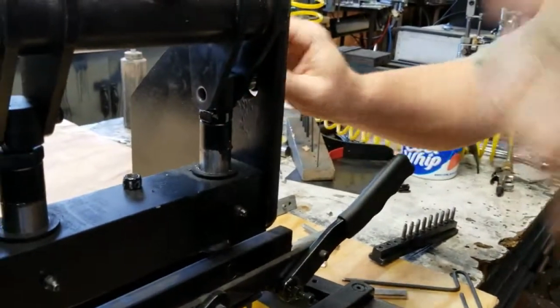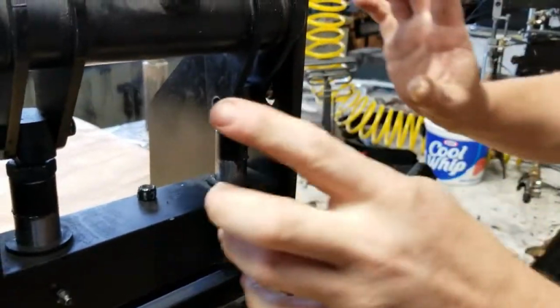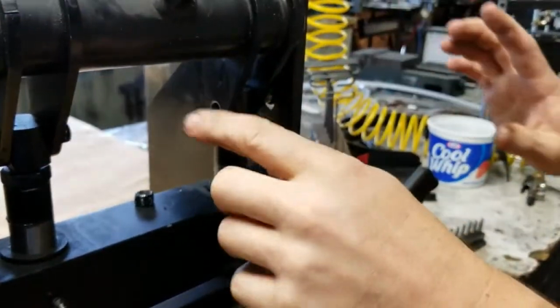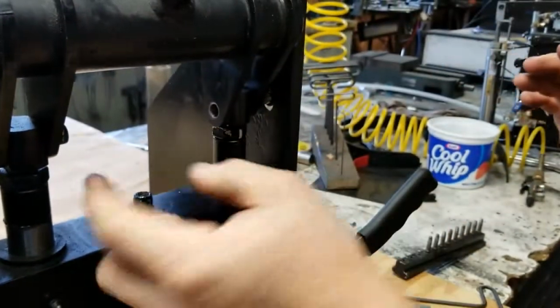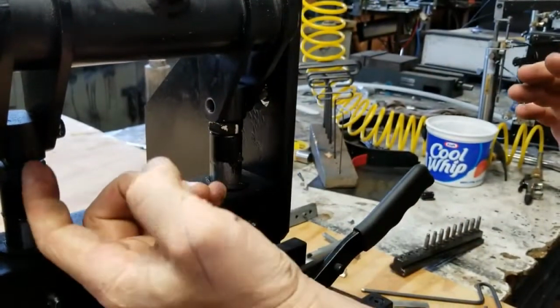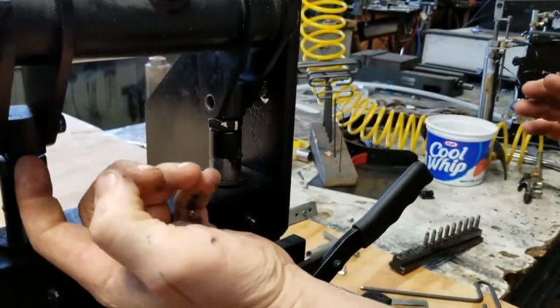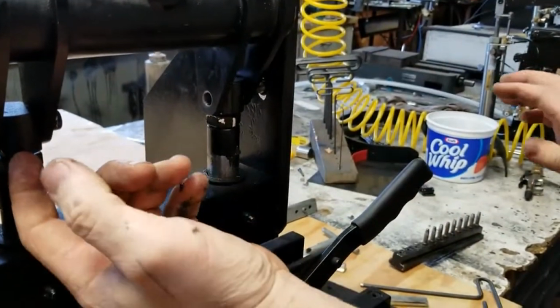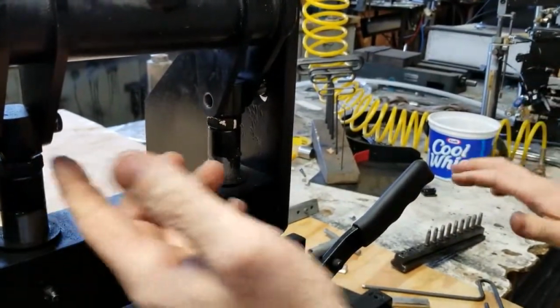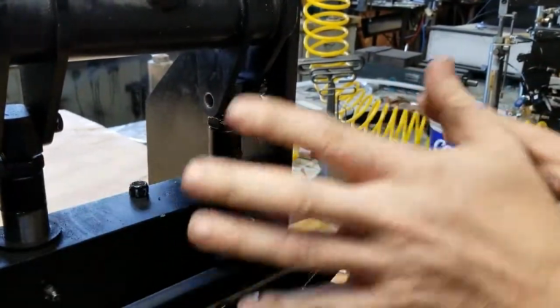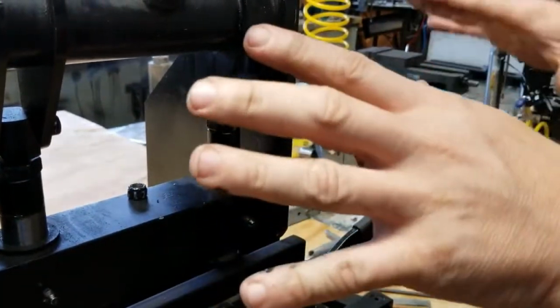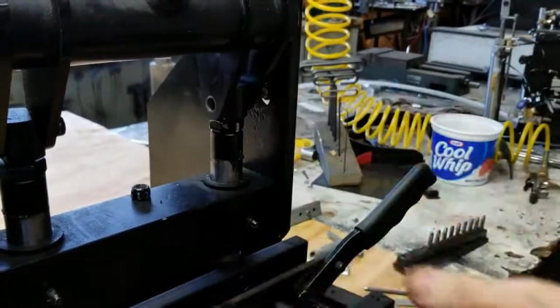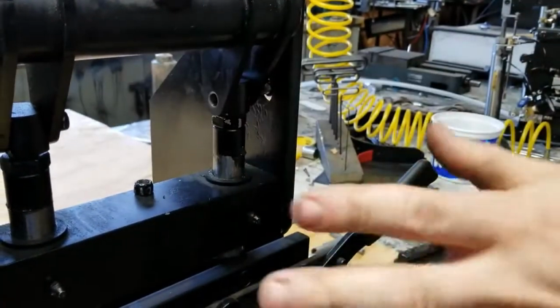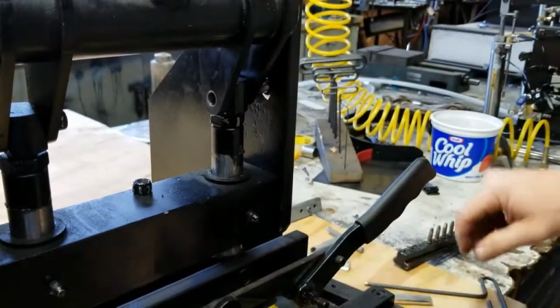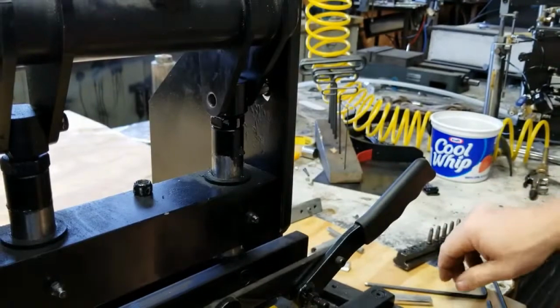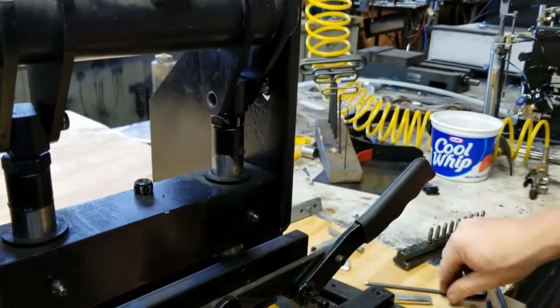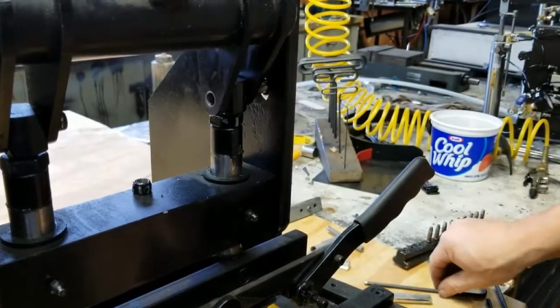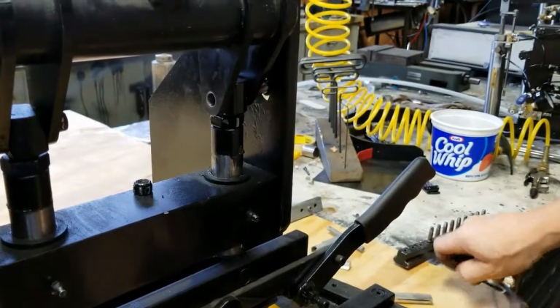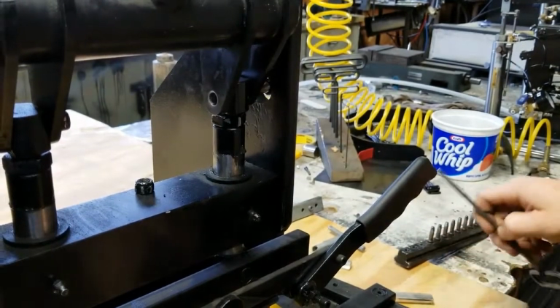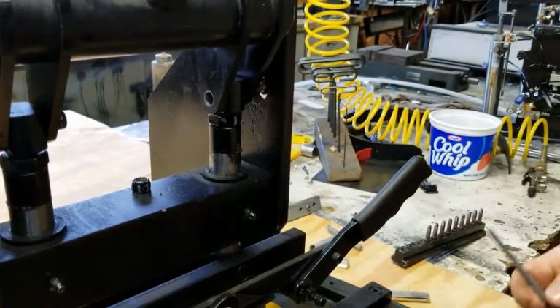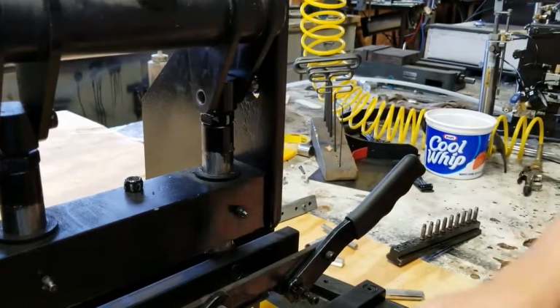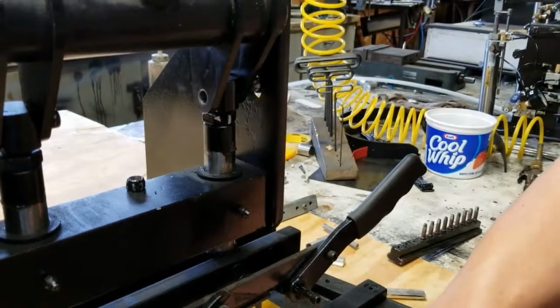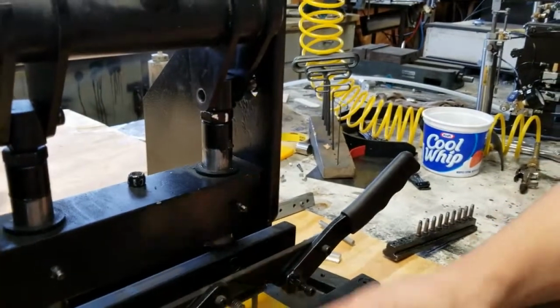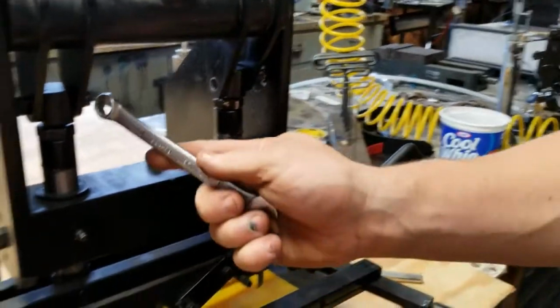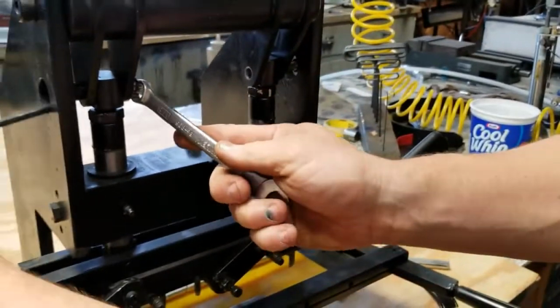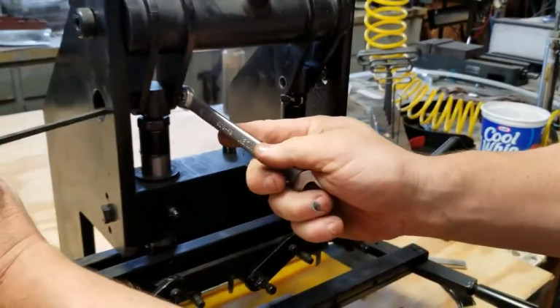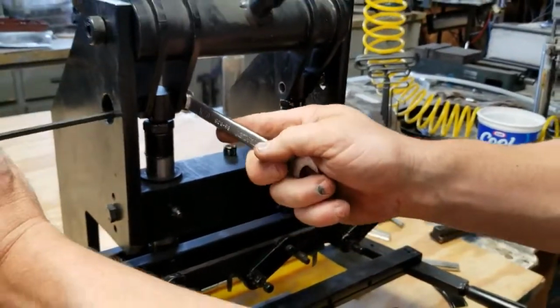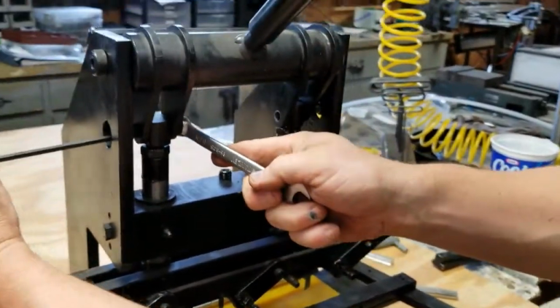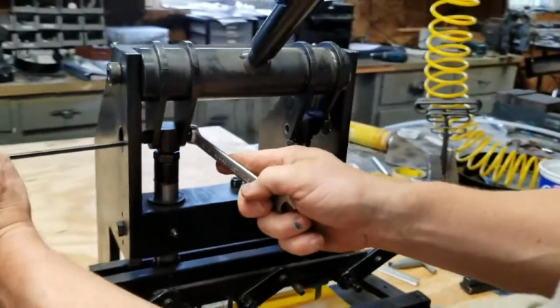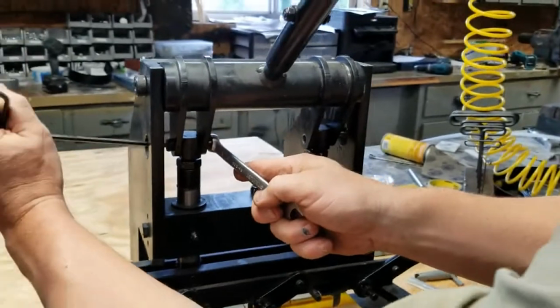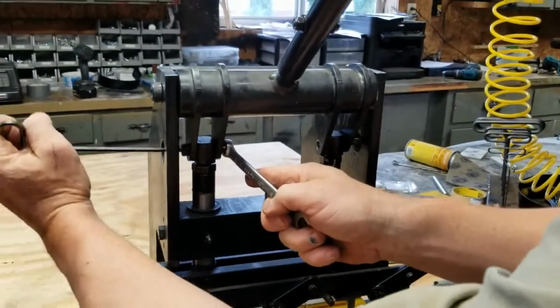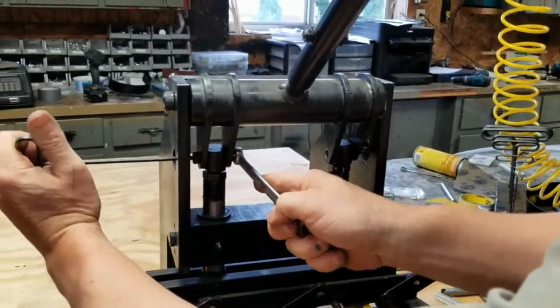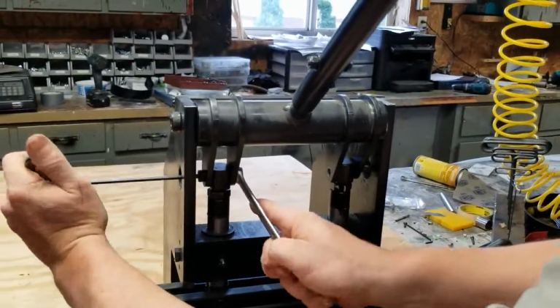What you do need to do is move both at the same time, or it will be tilted slightly. This will probably need to be moved as well, so the holes will line up.